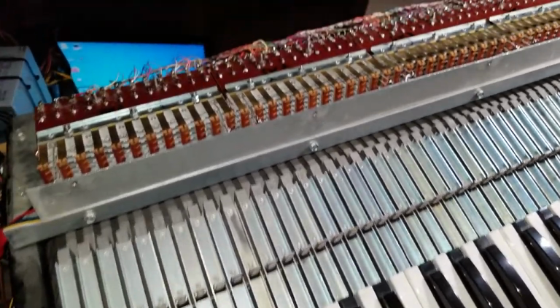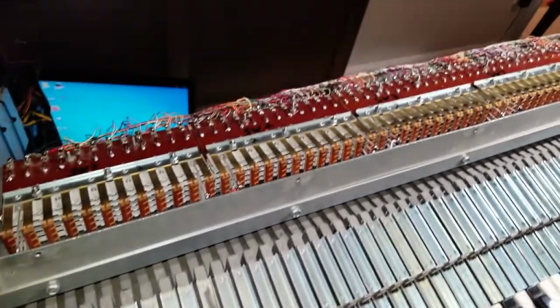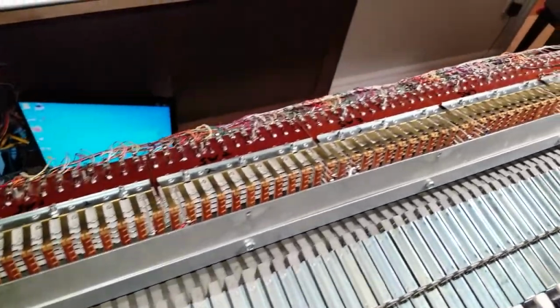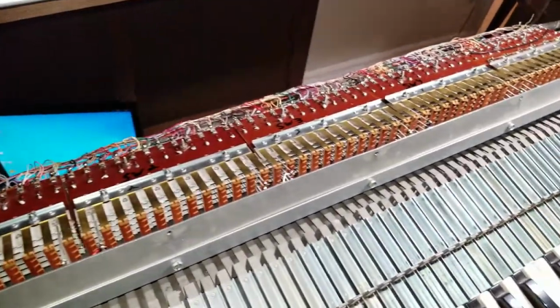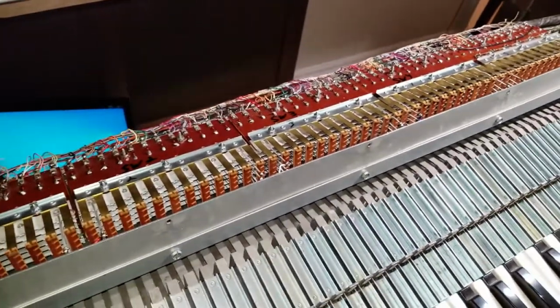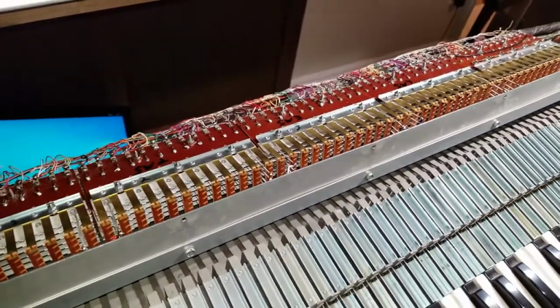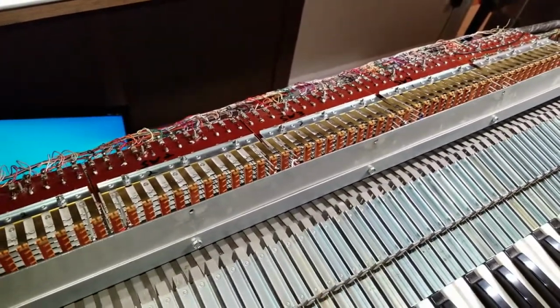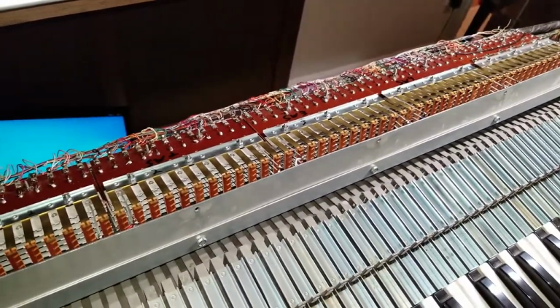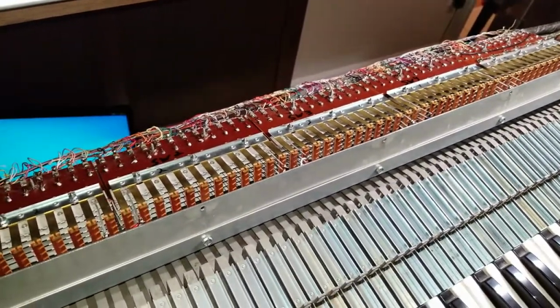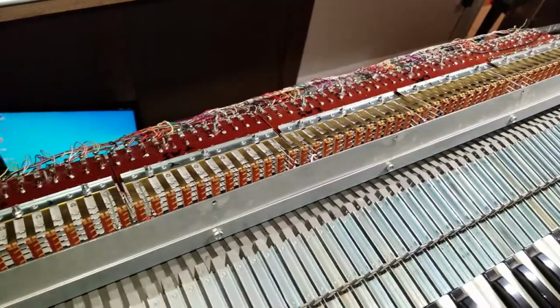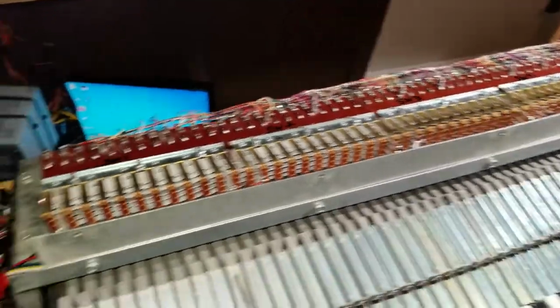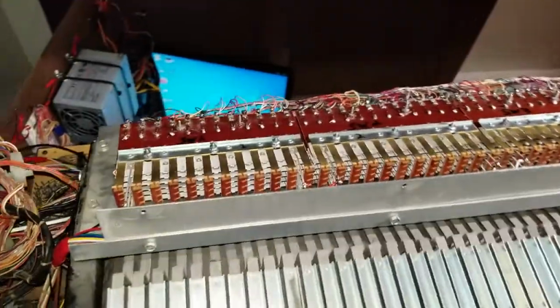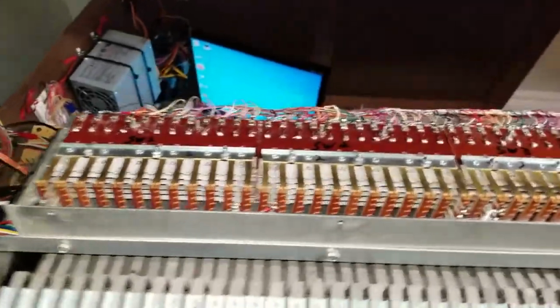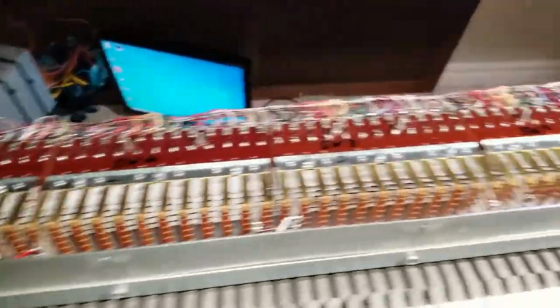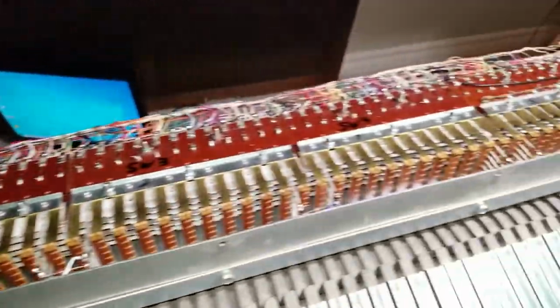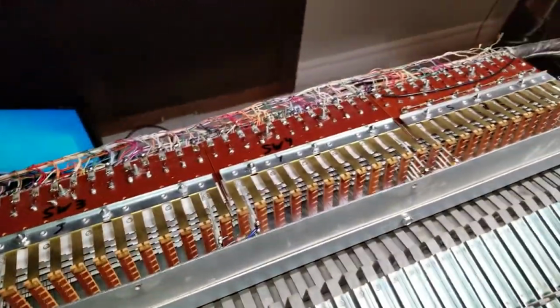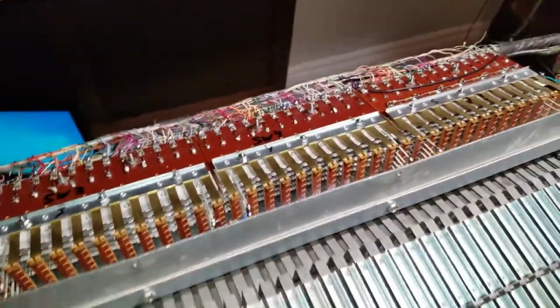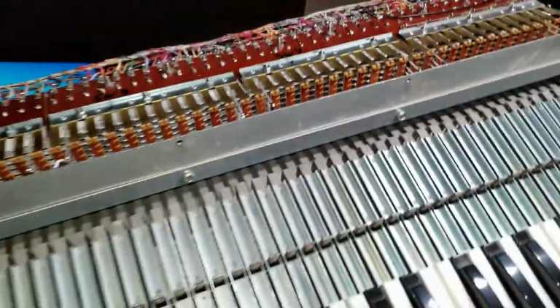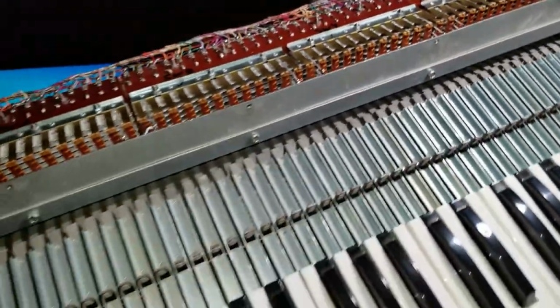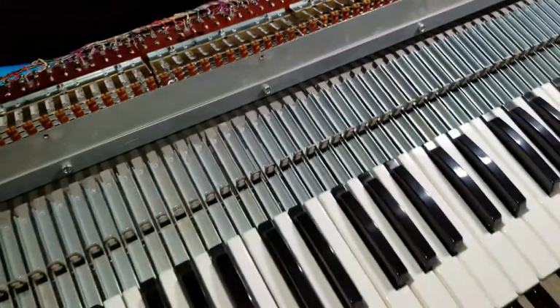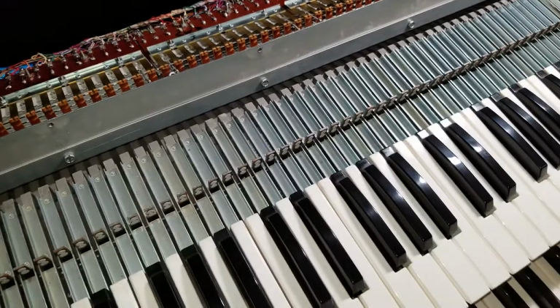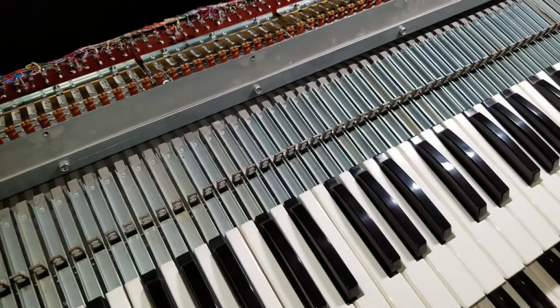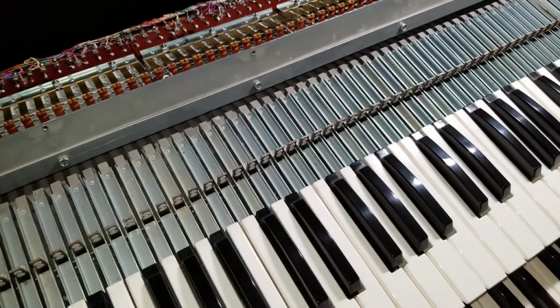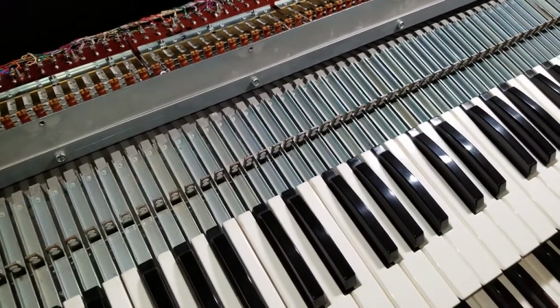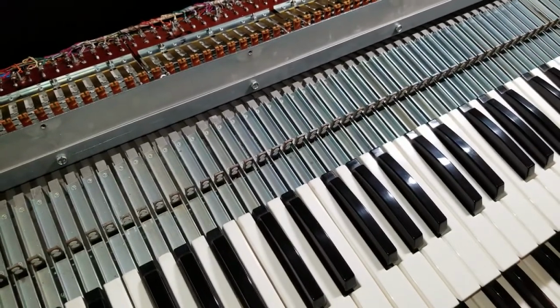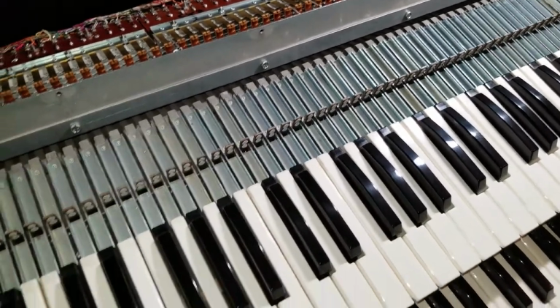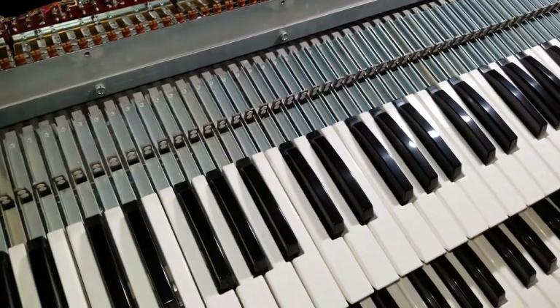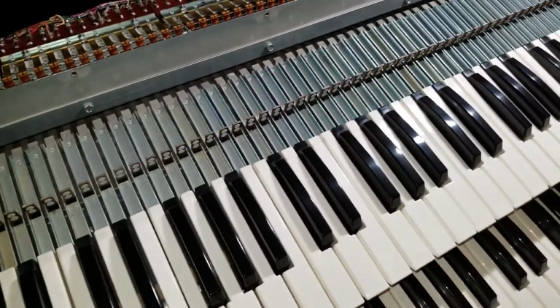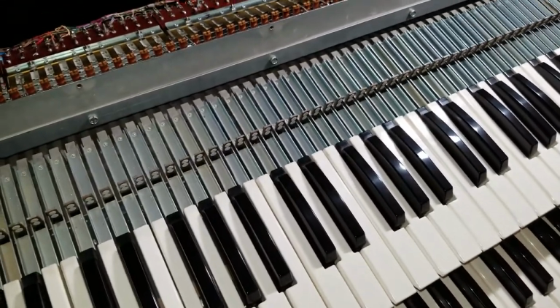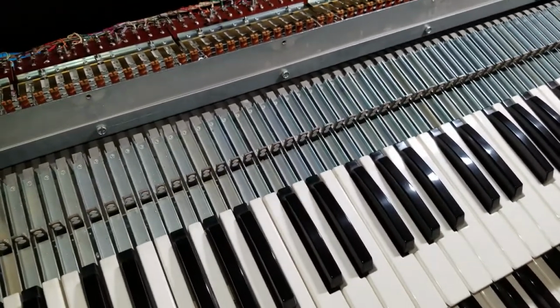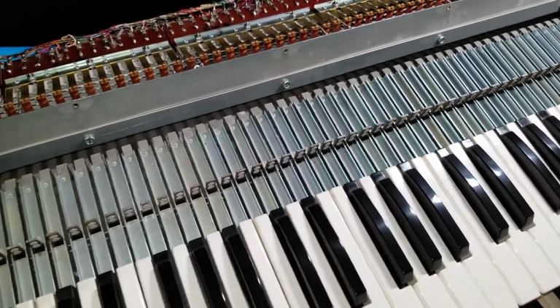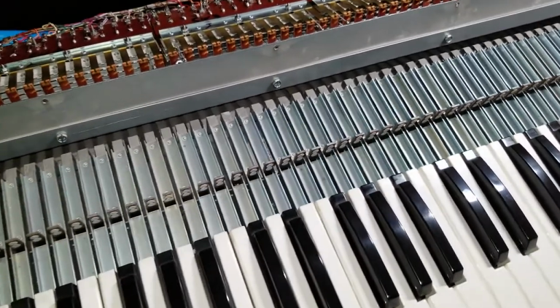All of the key switches on the Swell needed modification — there were no percussion stops on the Swell, so I modified all of them and put the copper on. On the Great, the top three octaves did not need modification, and on the pedal, none of it needed modification either.